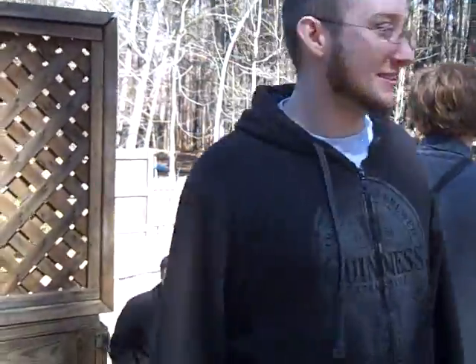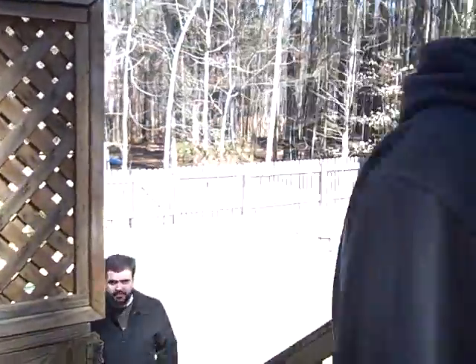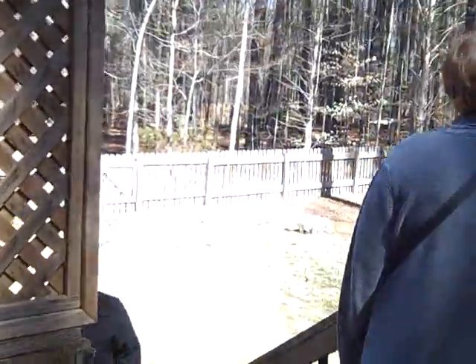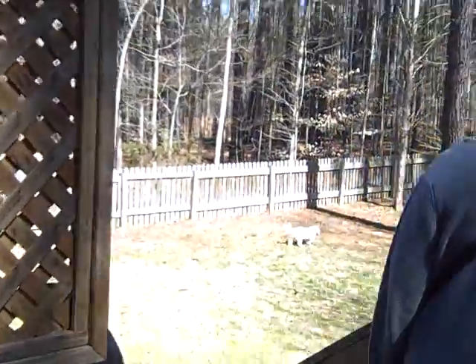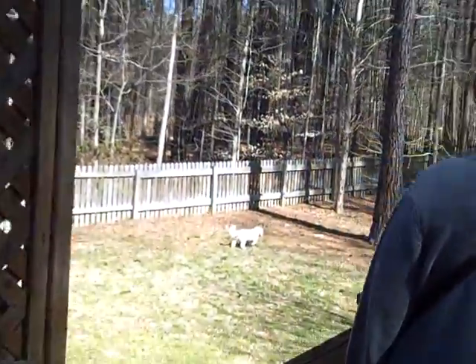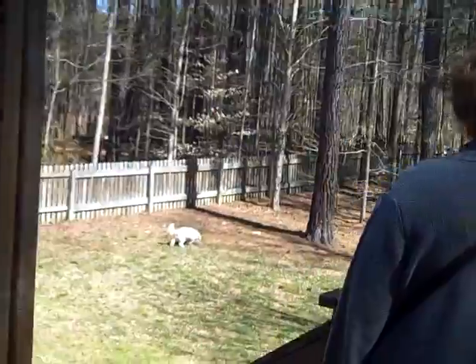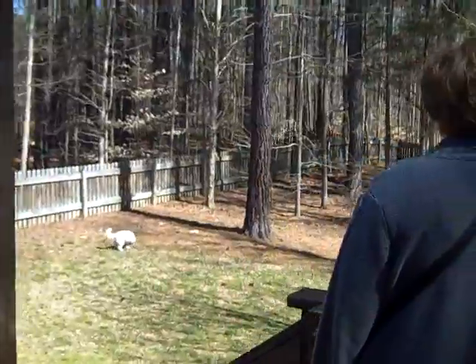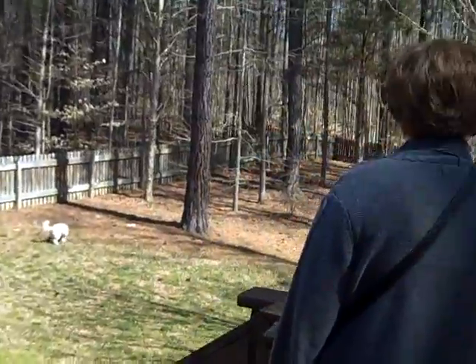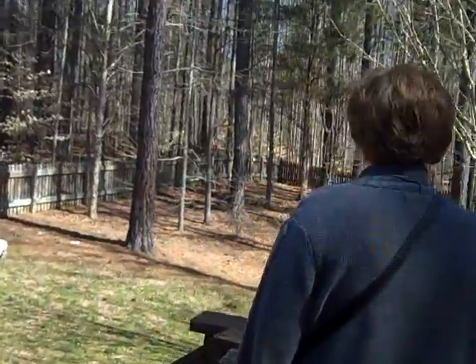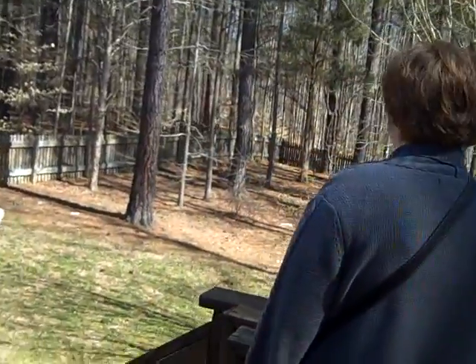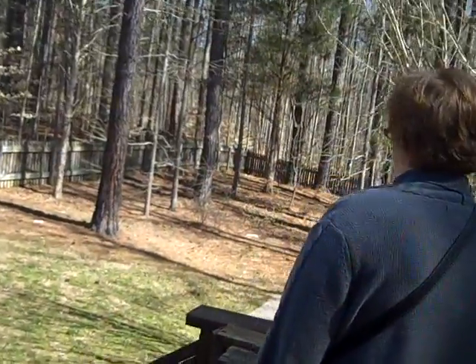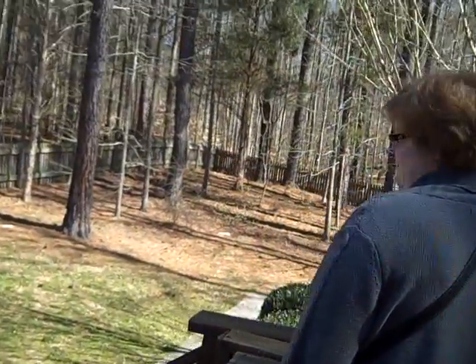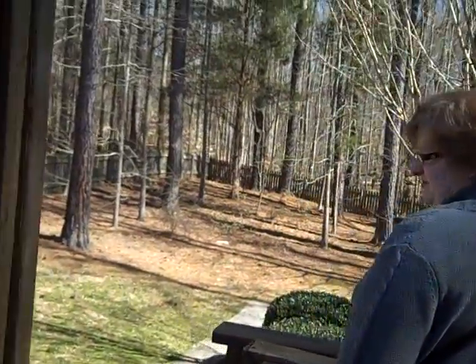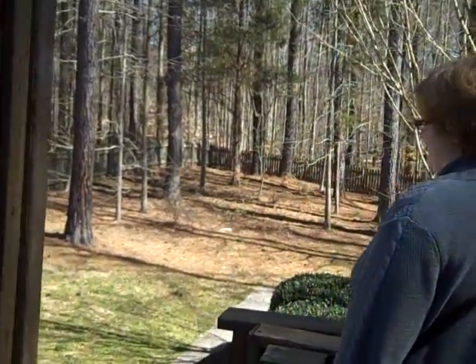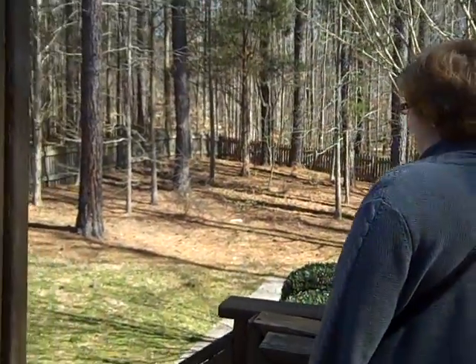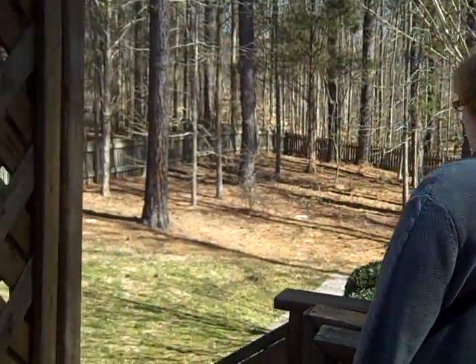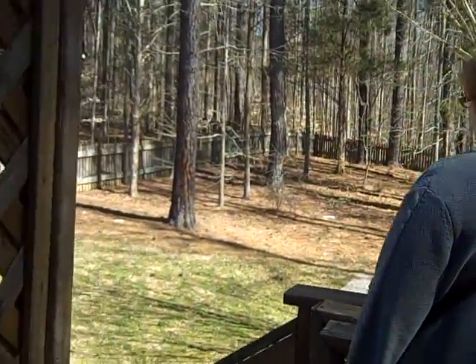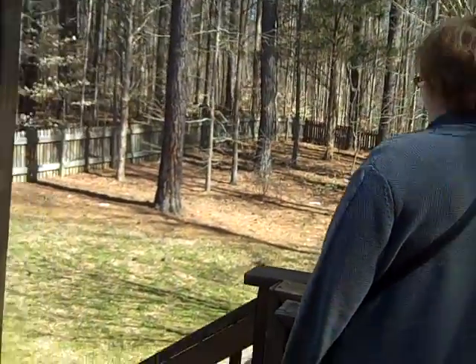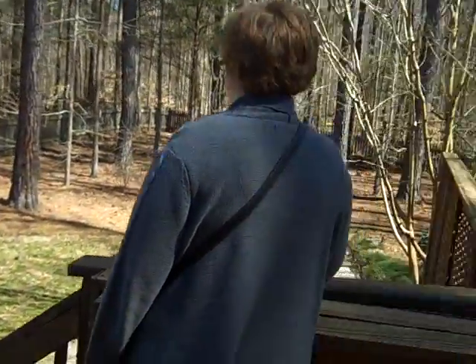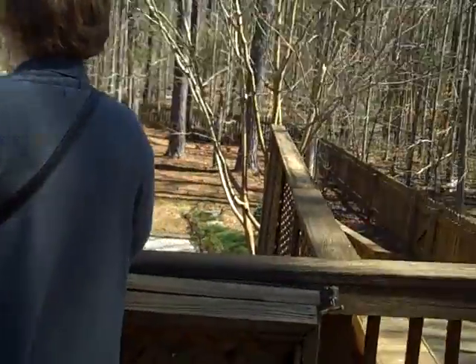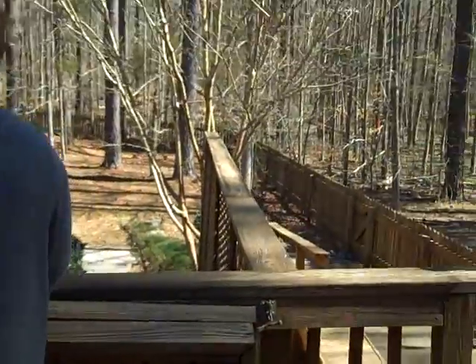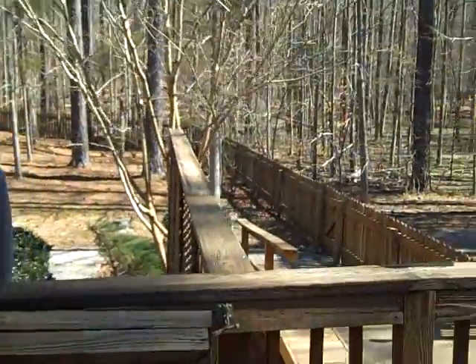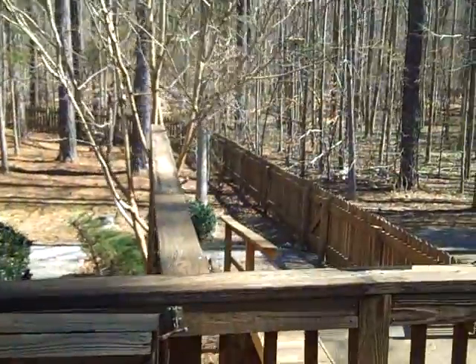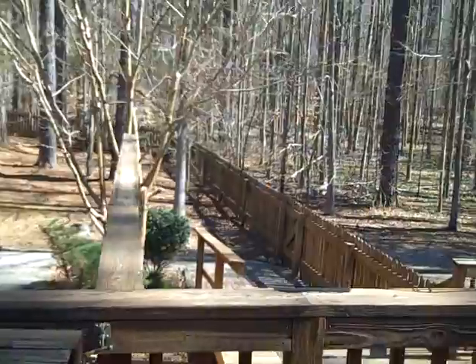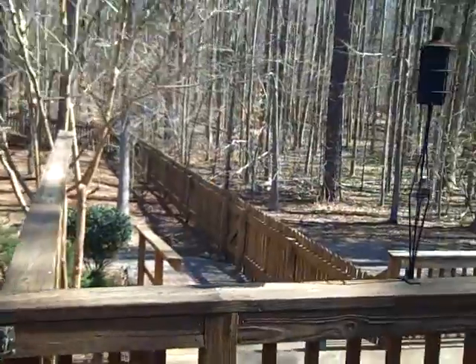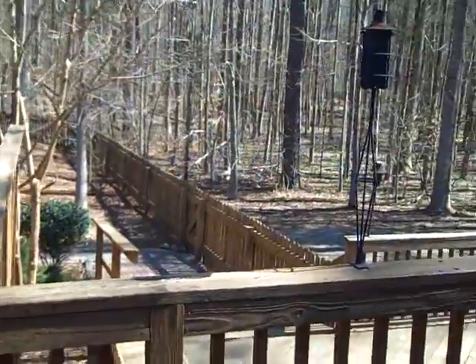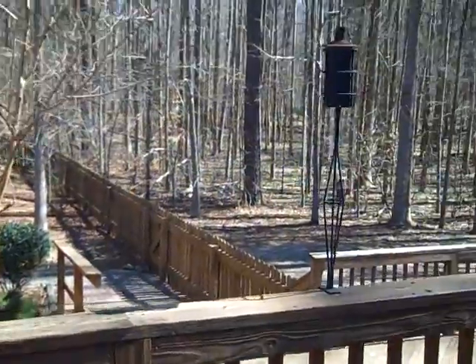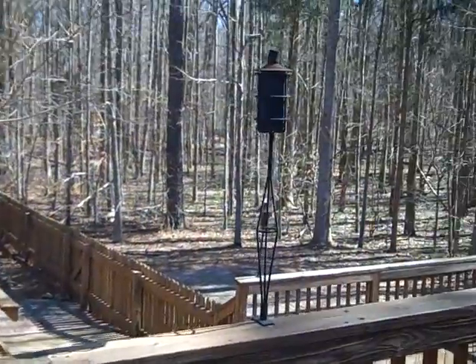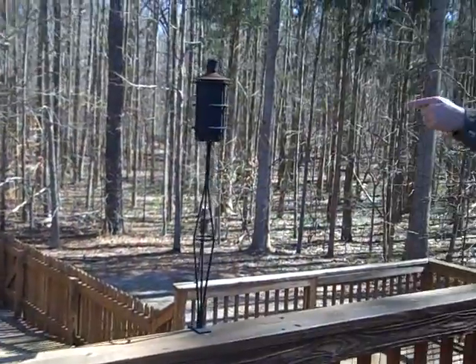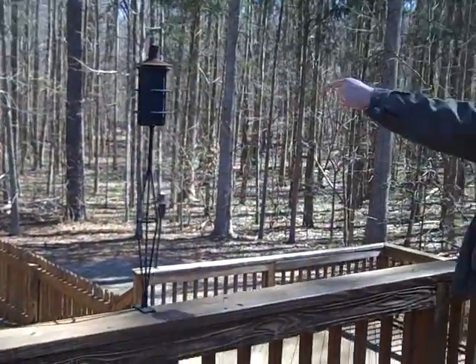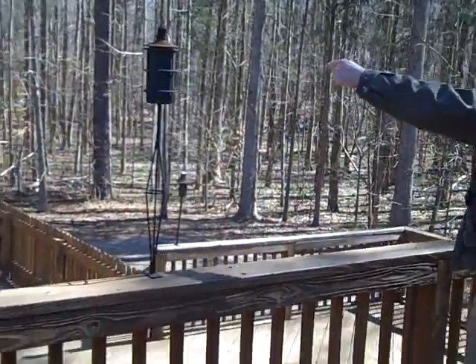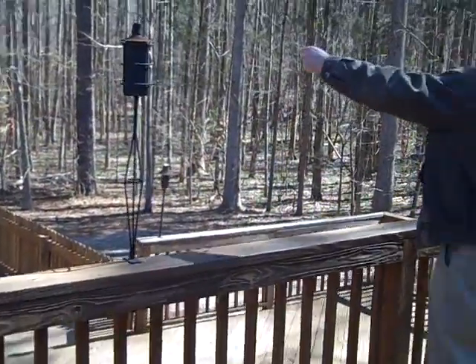So here's the fenced-in yard. Austin's friends are in here too. This is his cool backyard. This is obviously that fence.